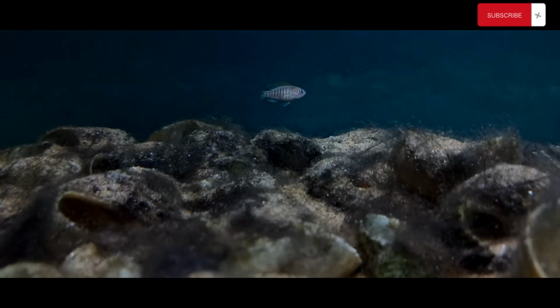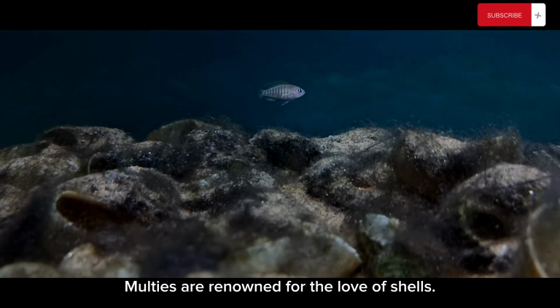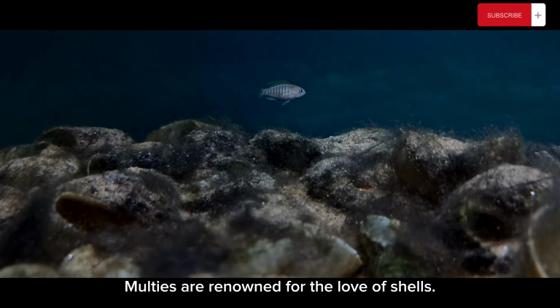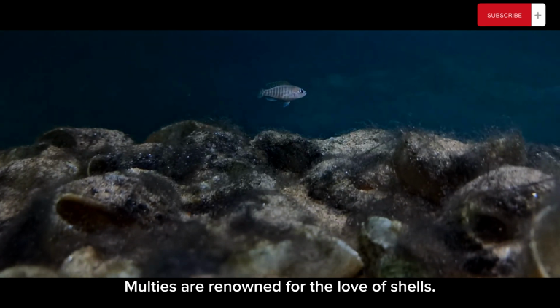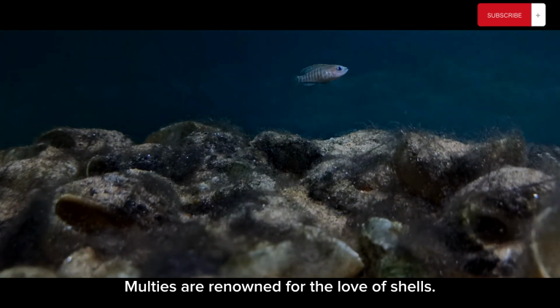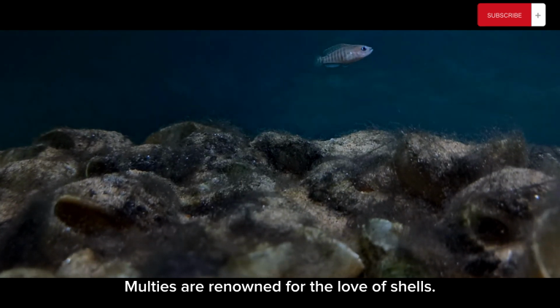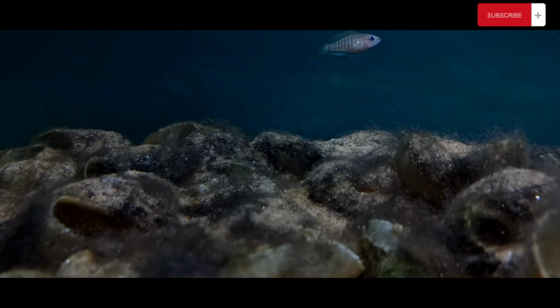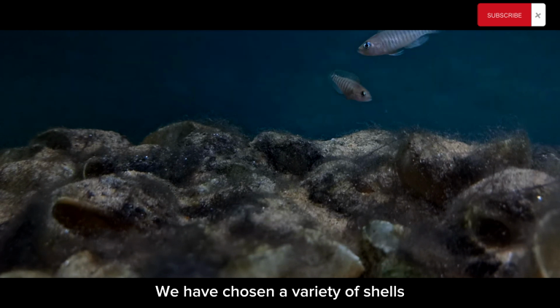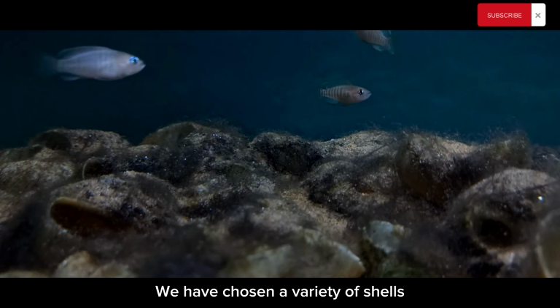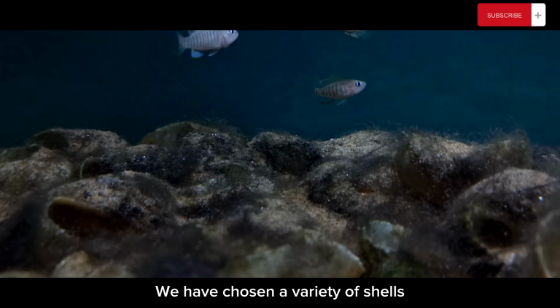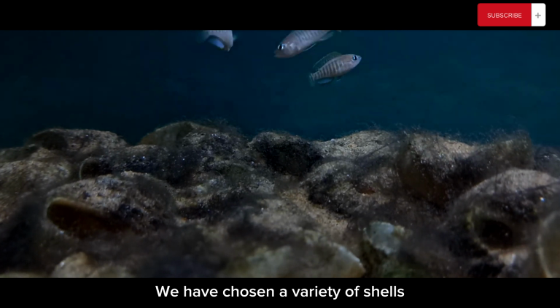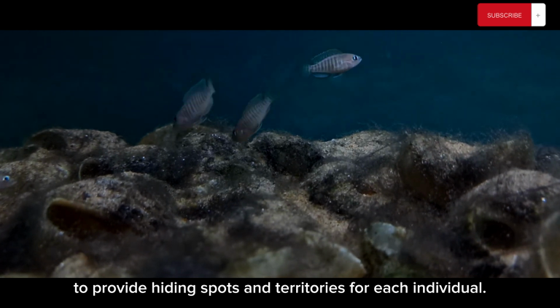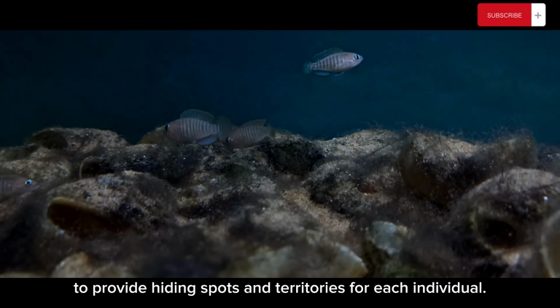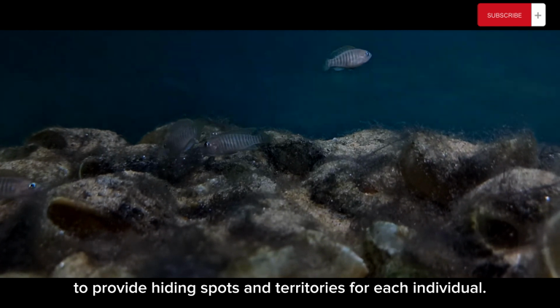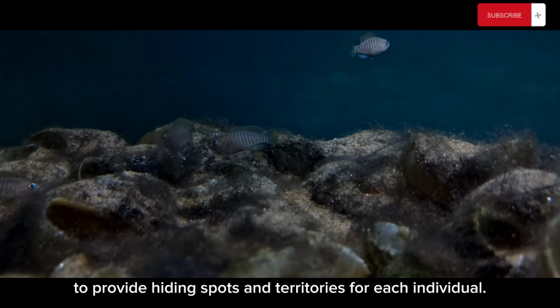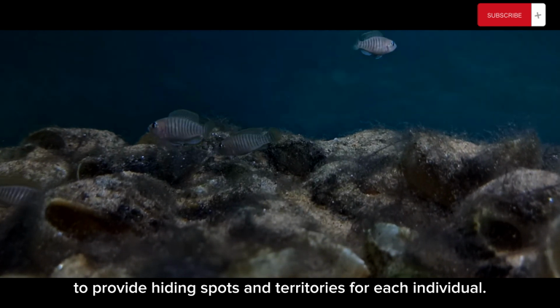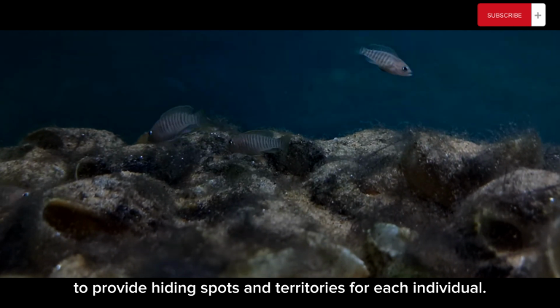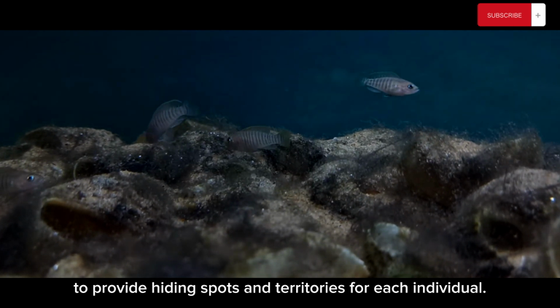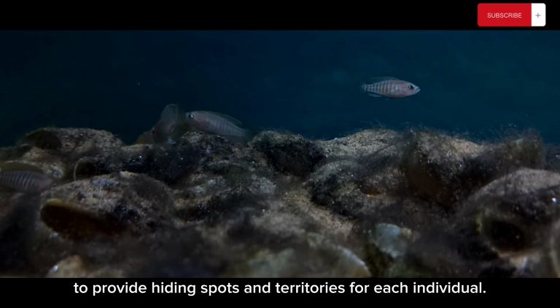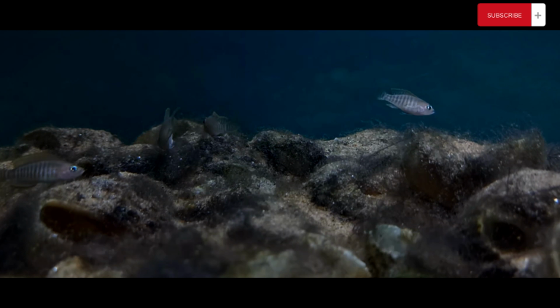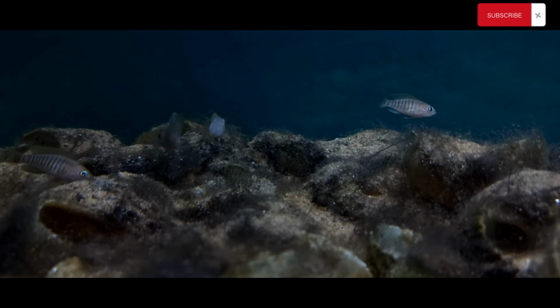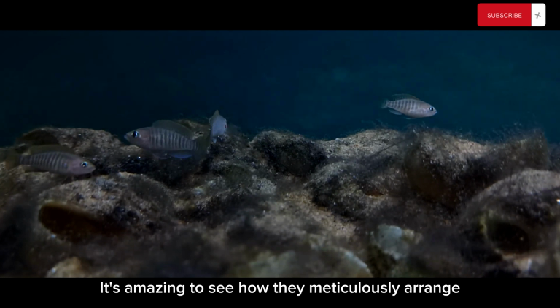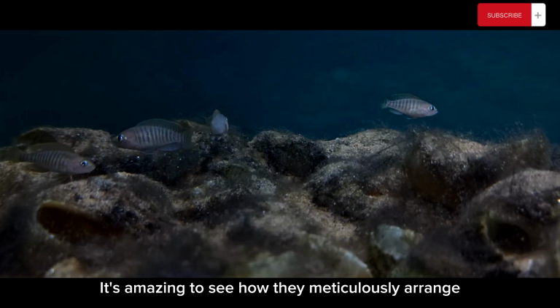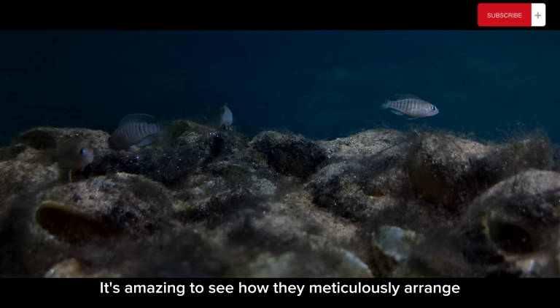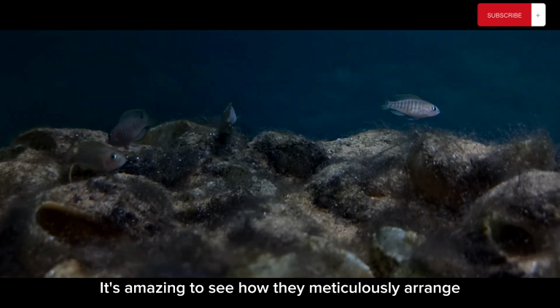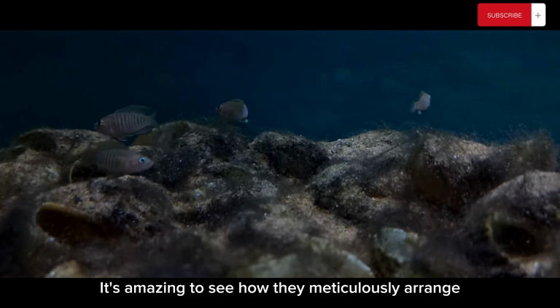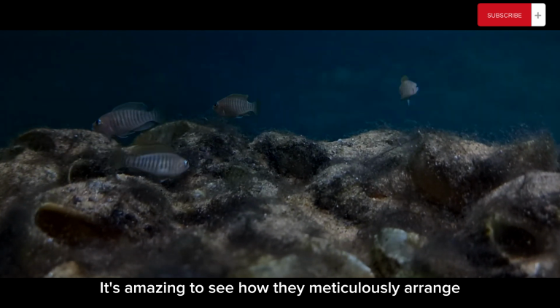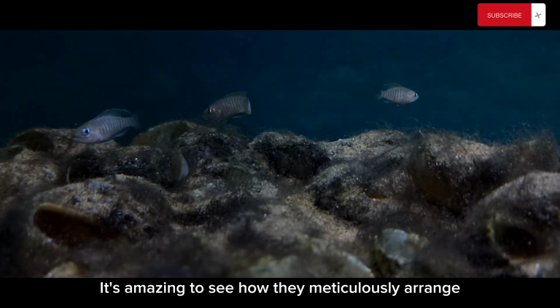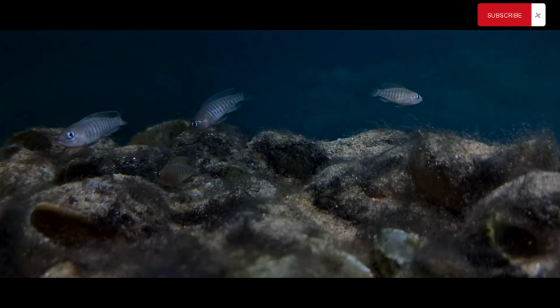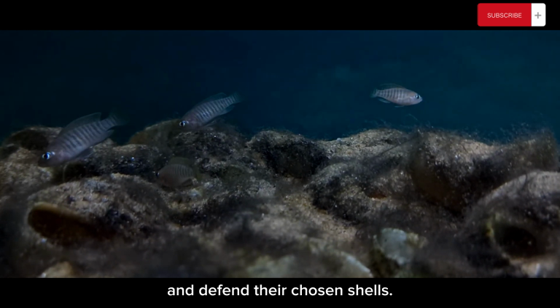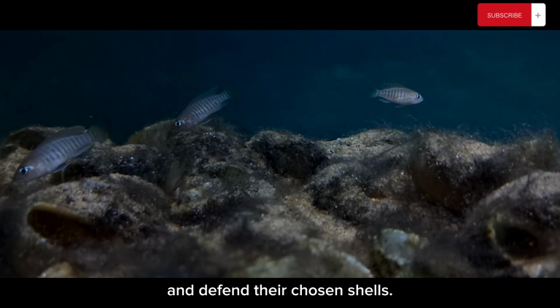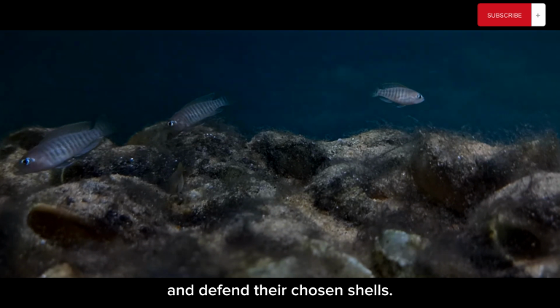Maltese are renowned for their love of shells. We have chosen a variety of shells to provide hiding spots and territories for each individual. It's amazing to see how they meticulously arrange and defend their chosen shells.